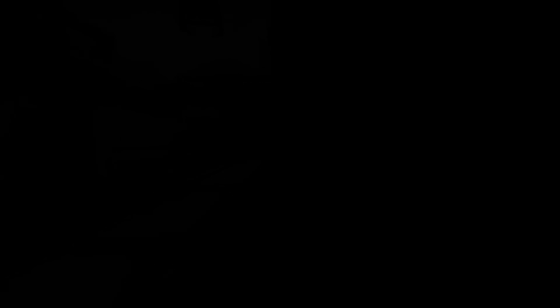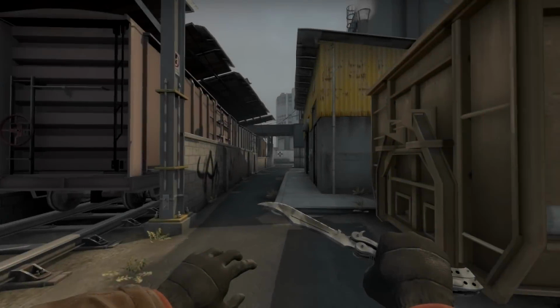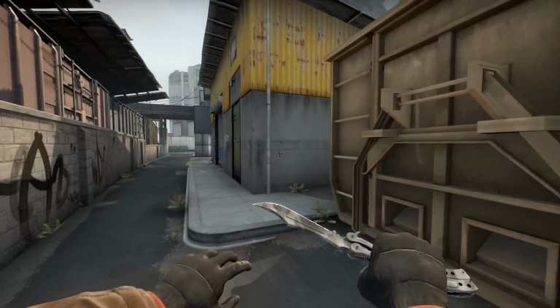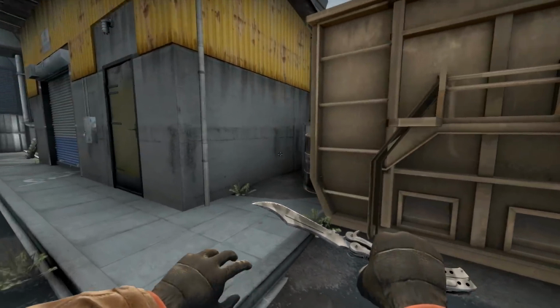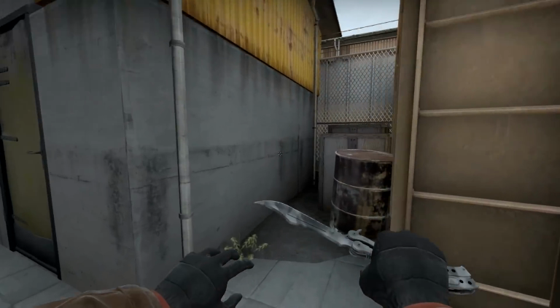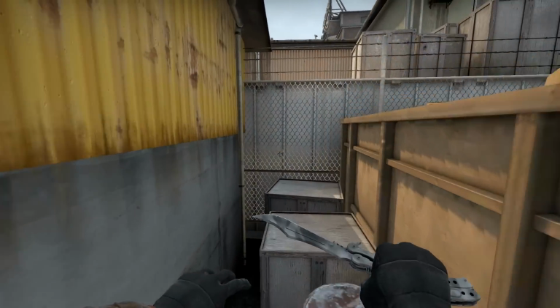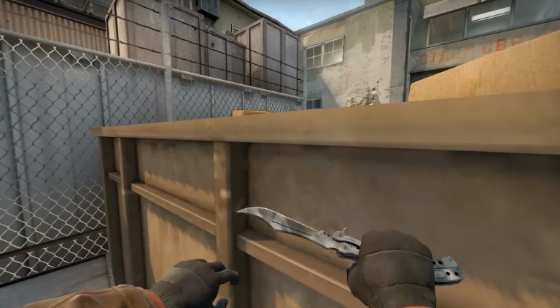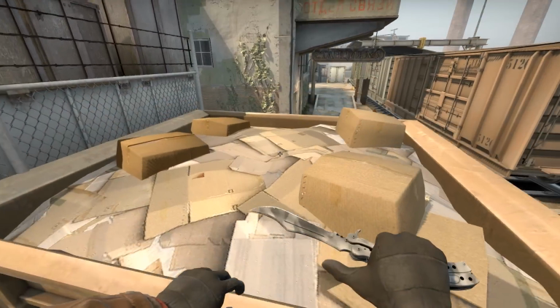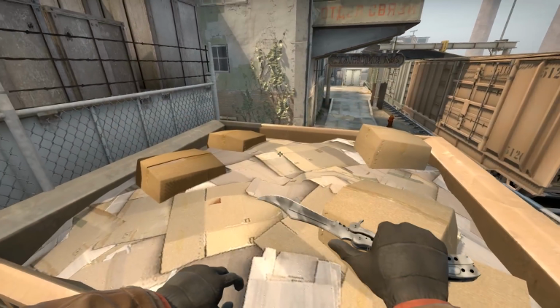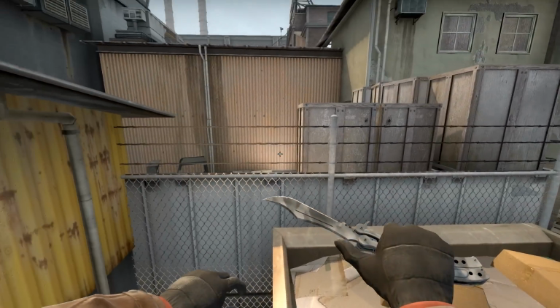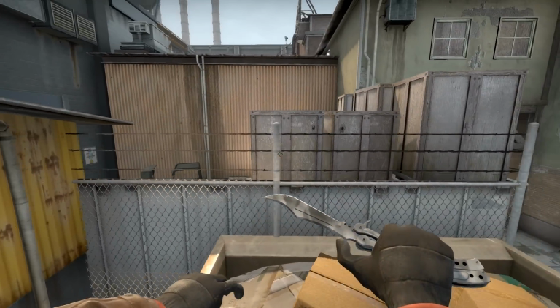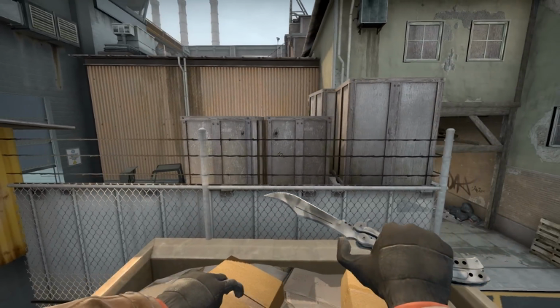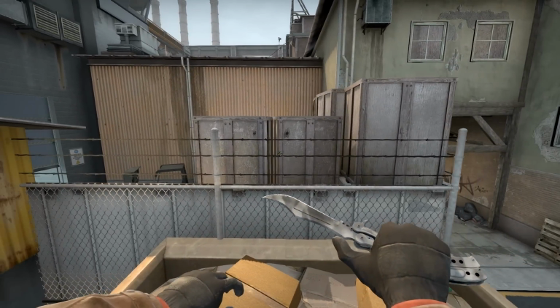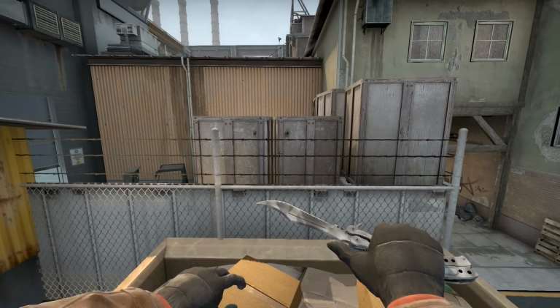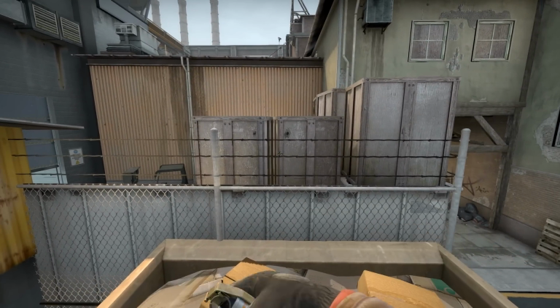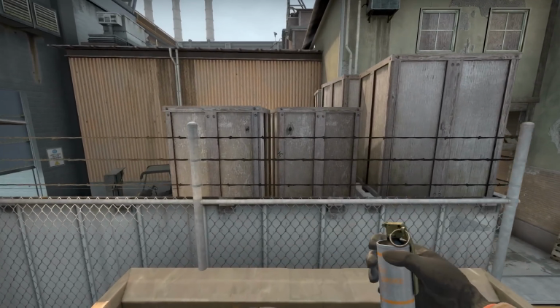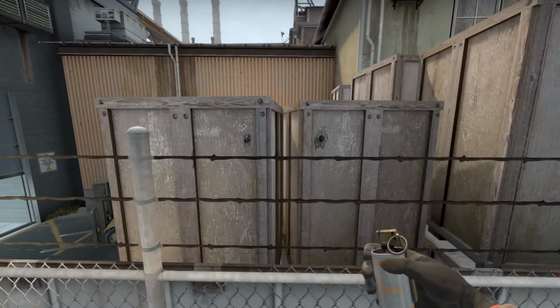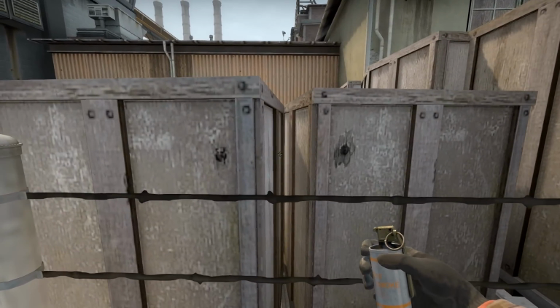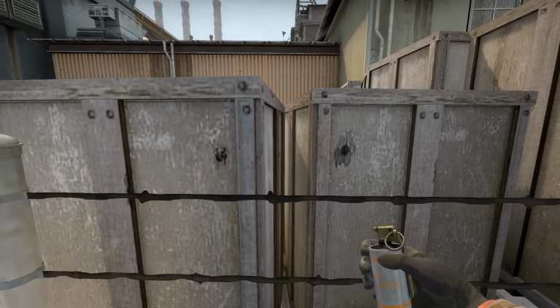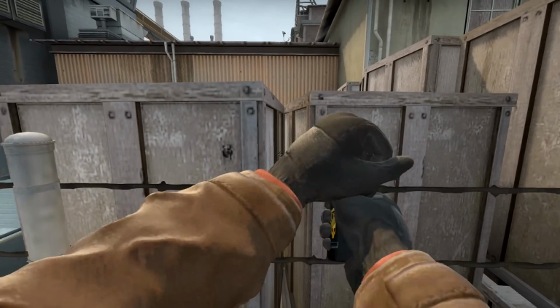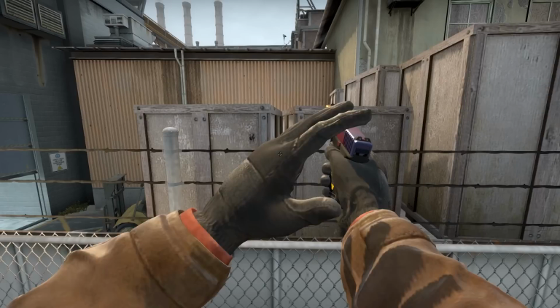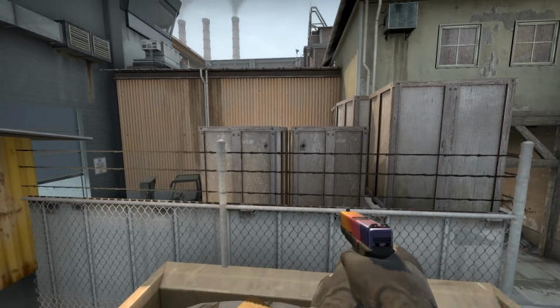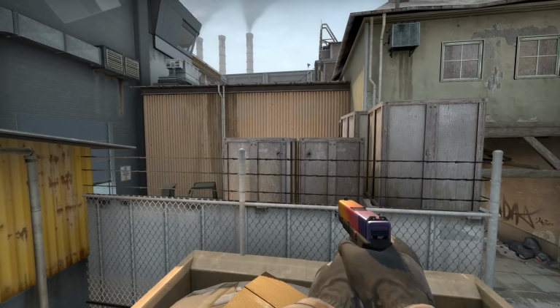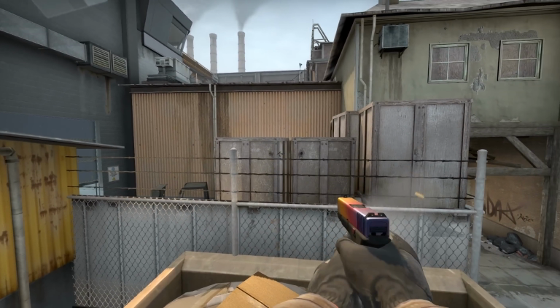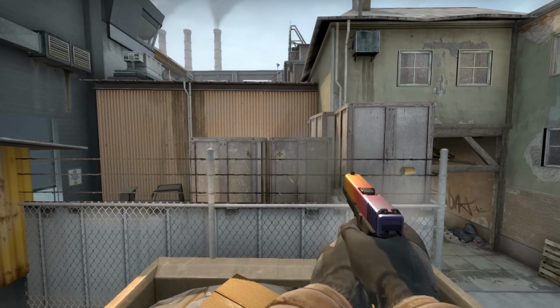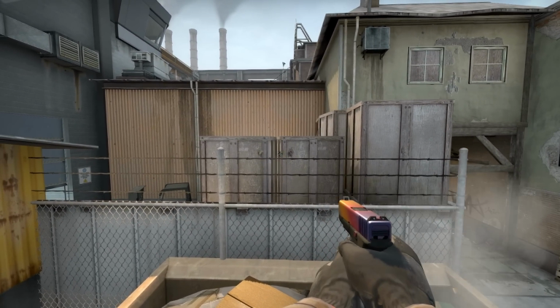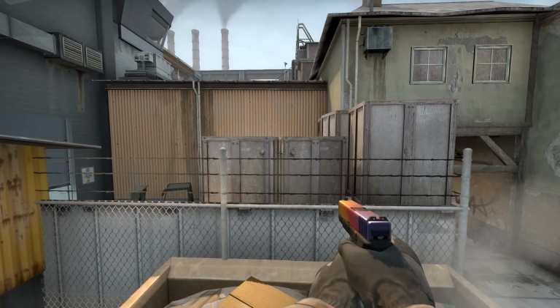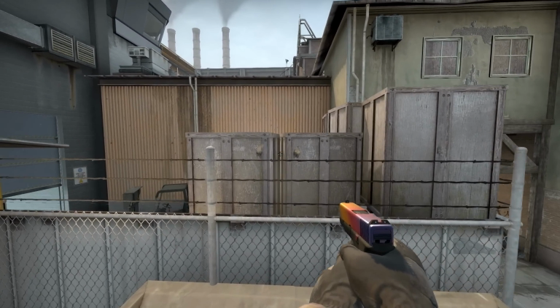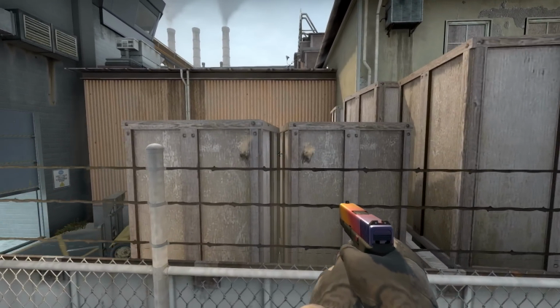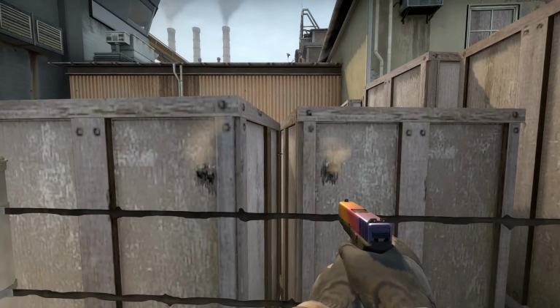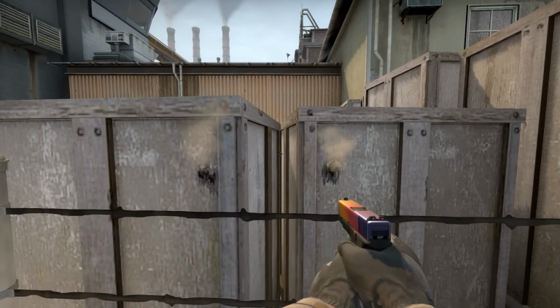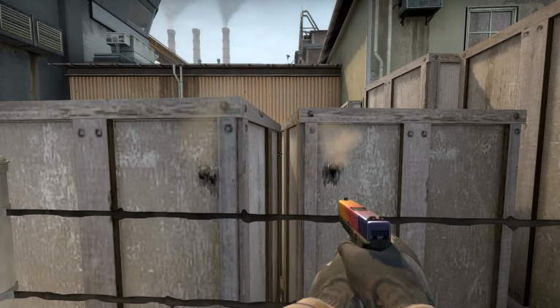For this smoke, you need to jump on the big dumpster near T spawn. Walk up to the fence towards bombsite A and position yourself right in between these two crates right here. You really need to make sure to be as centered as possible.